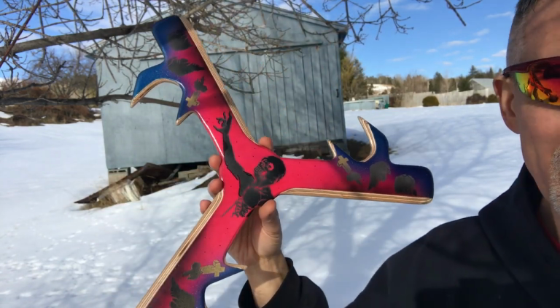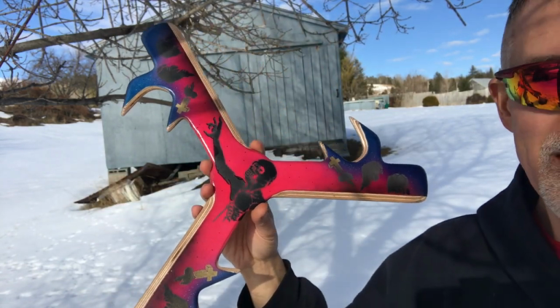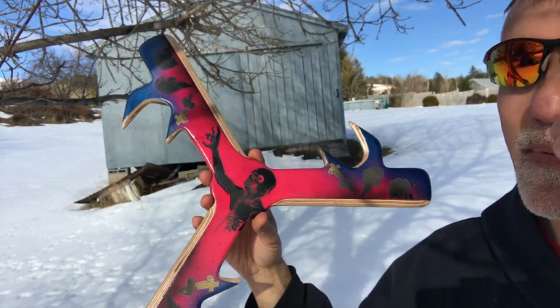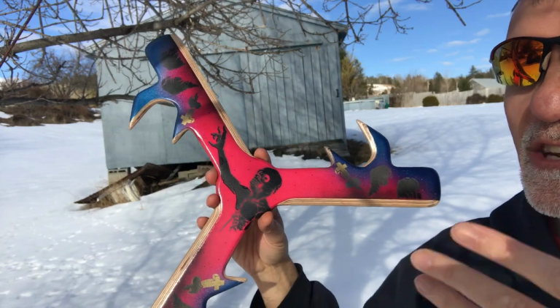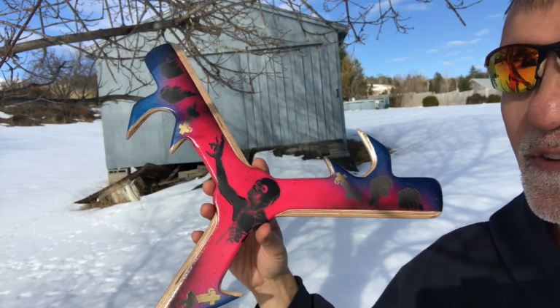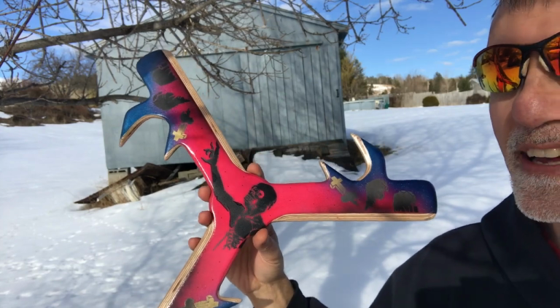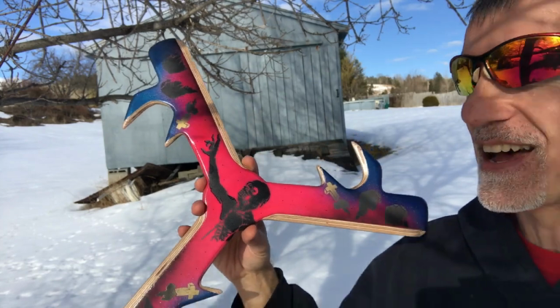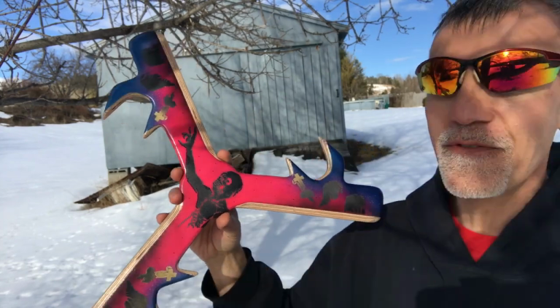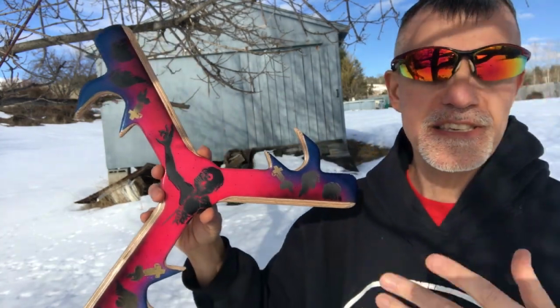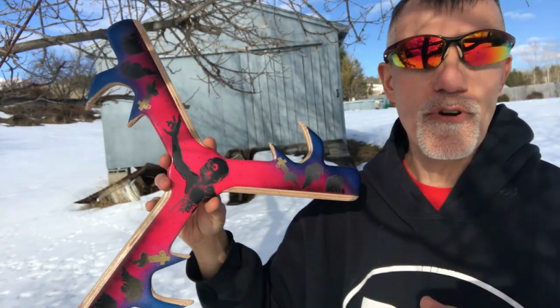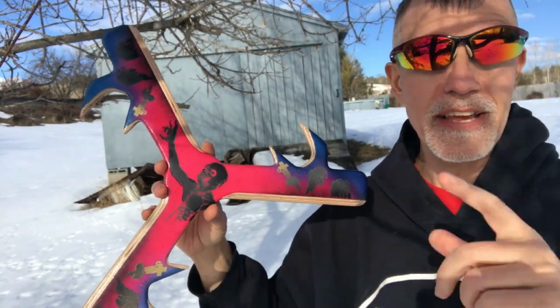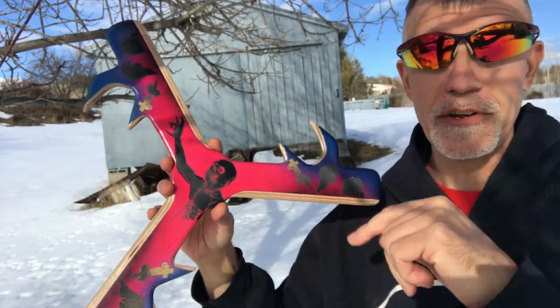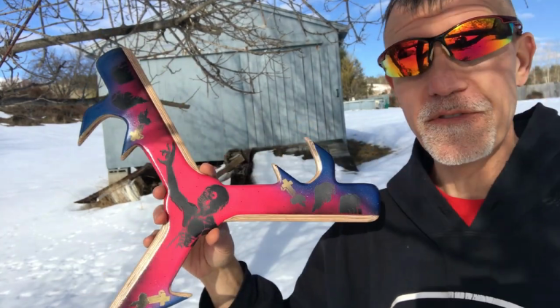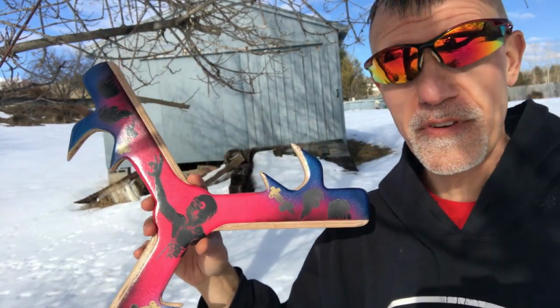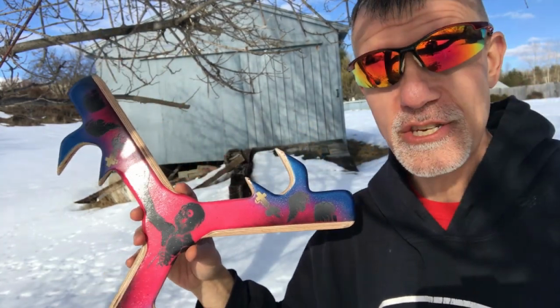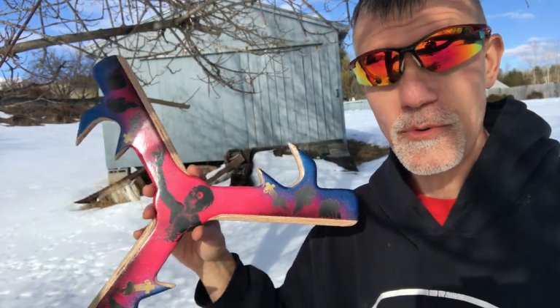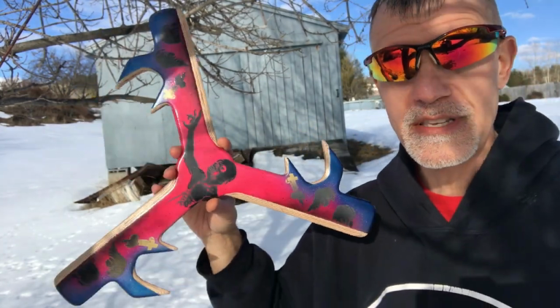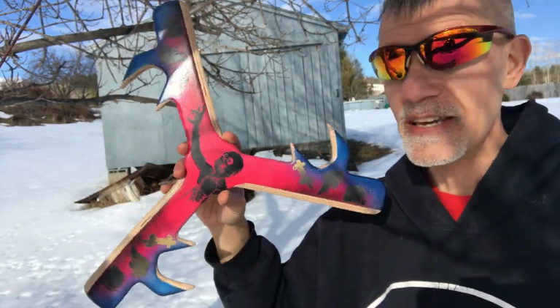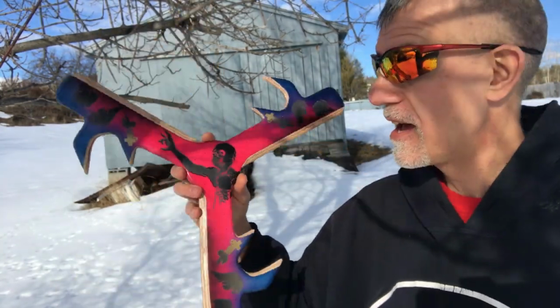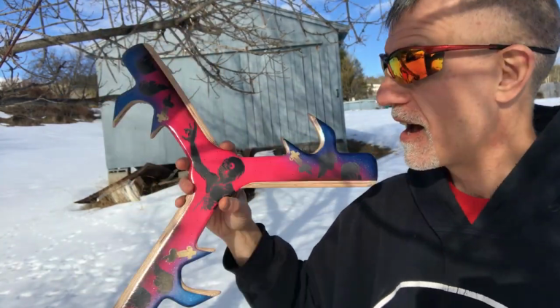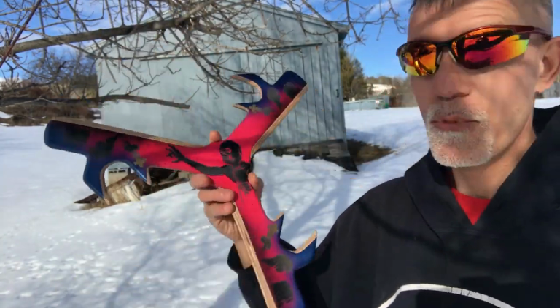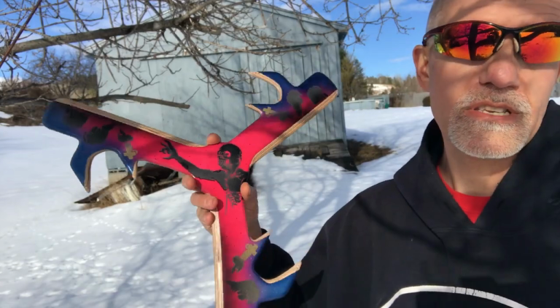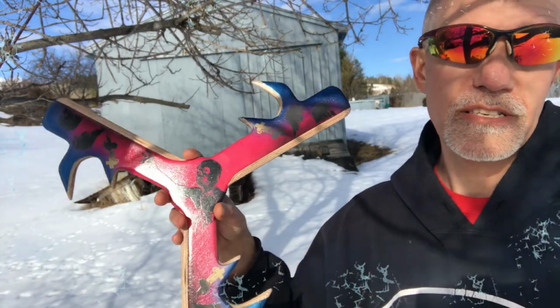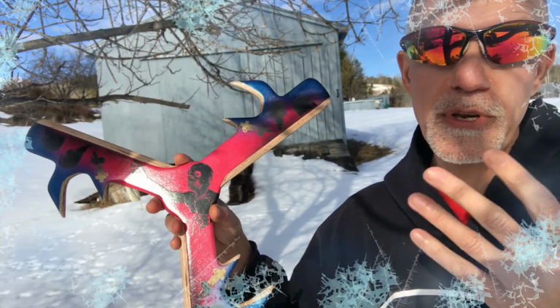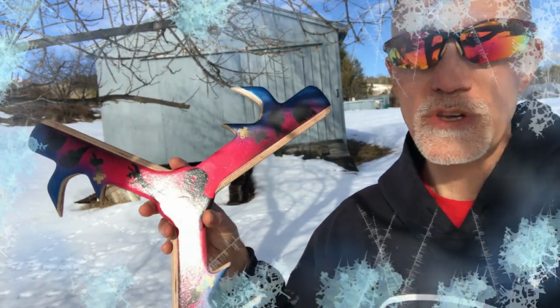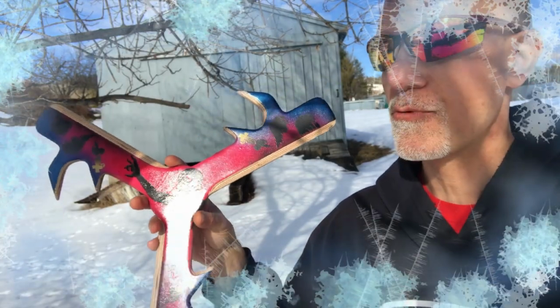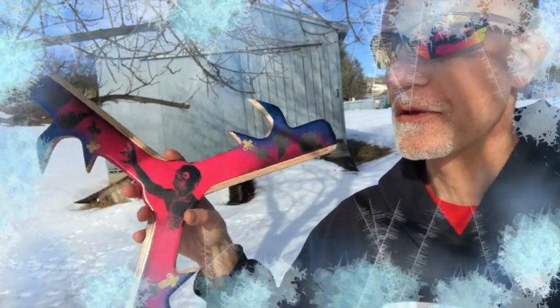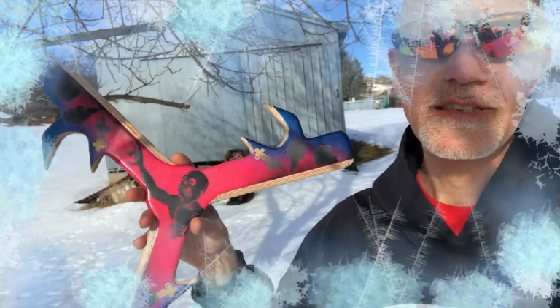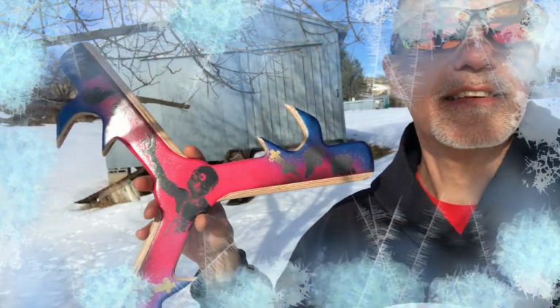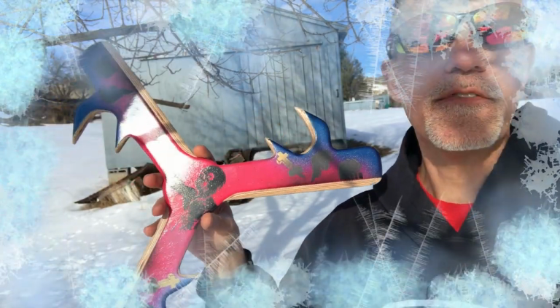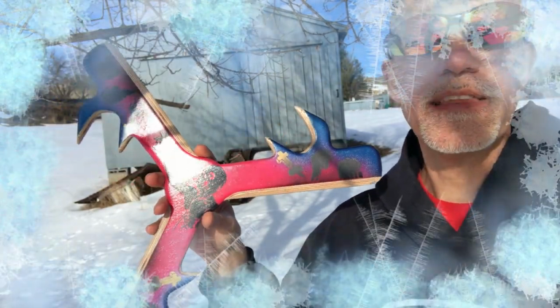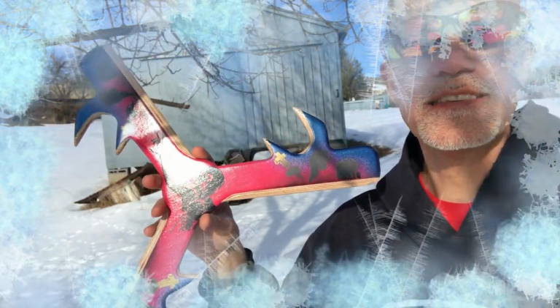Sit back and enjoy the flights. Don't forget to subscribe and hit the little bell for notifications if you want to see more designs — I'm going to be doing this on a regular basis. Okay, everybody, thanks!